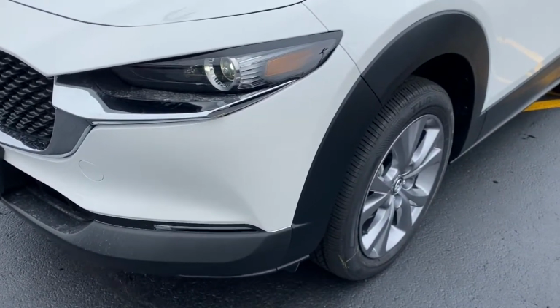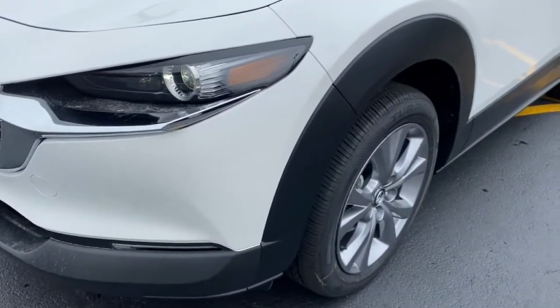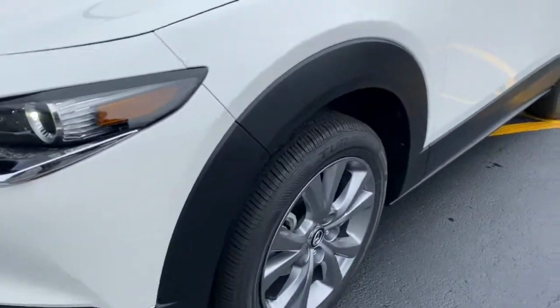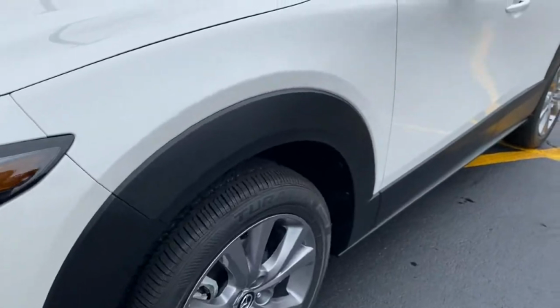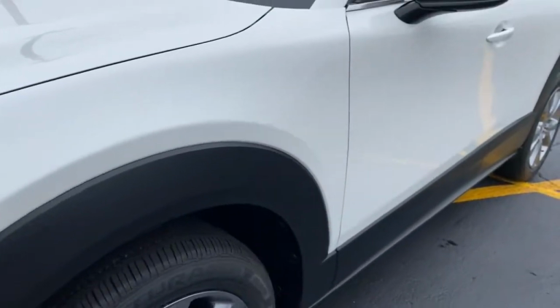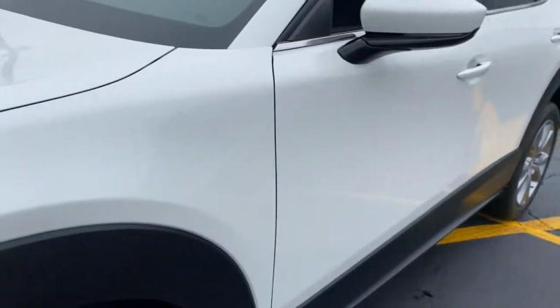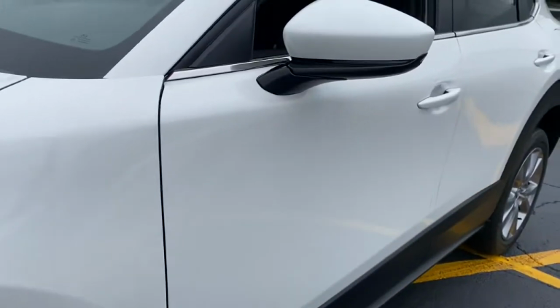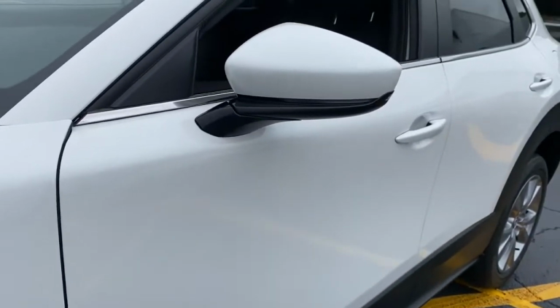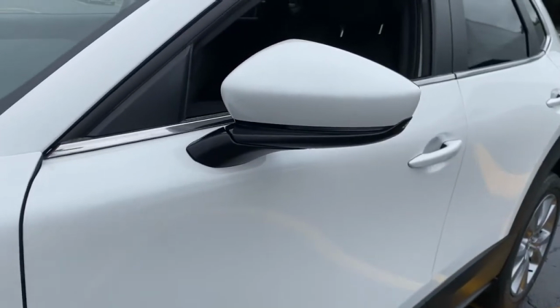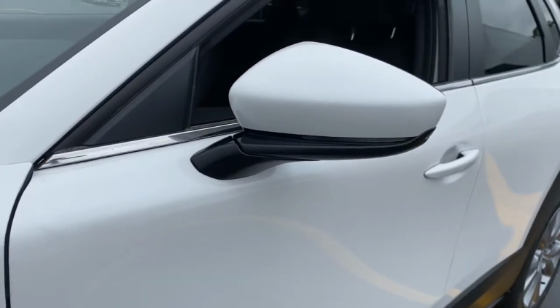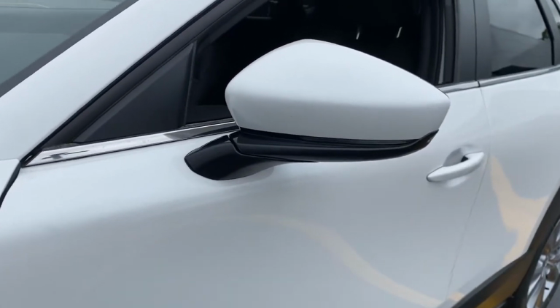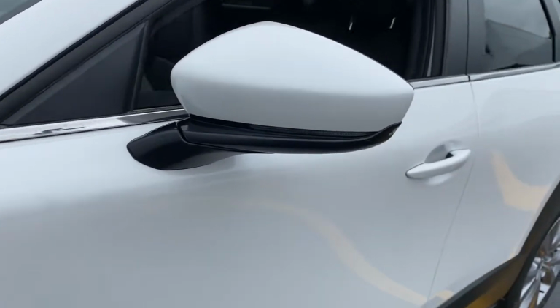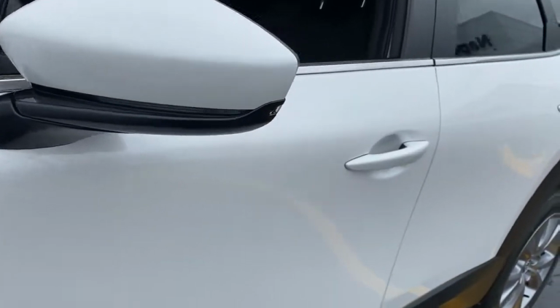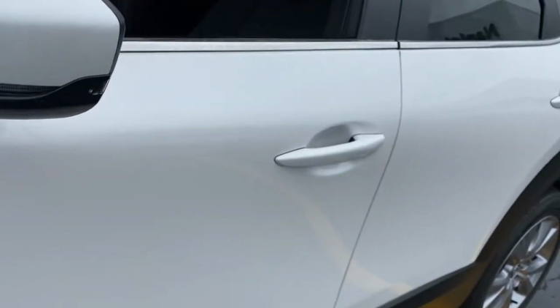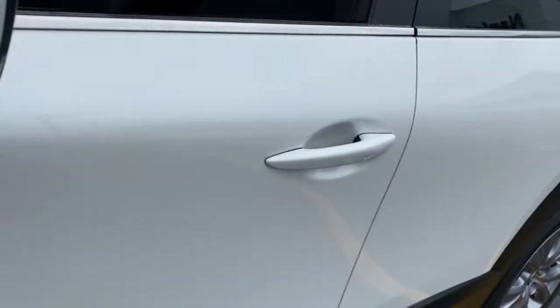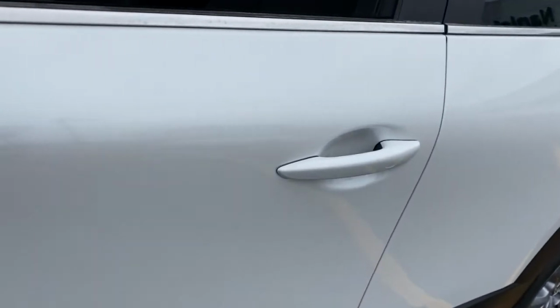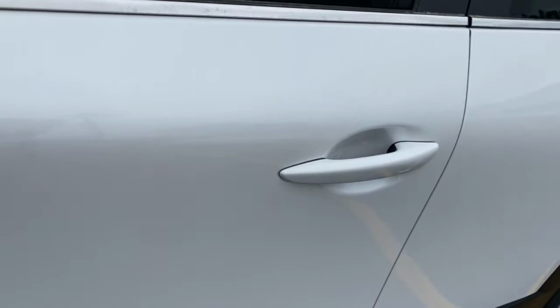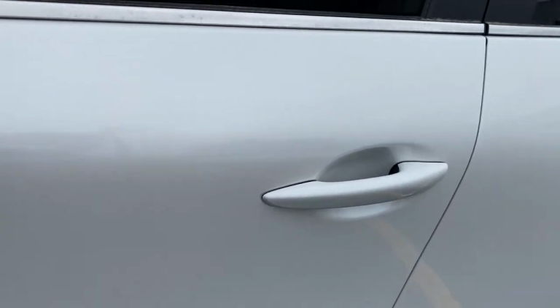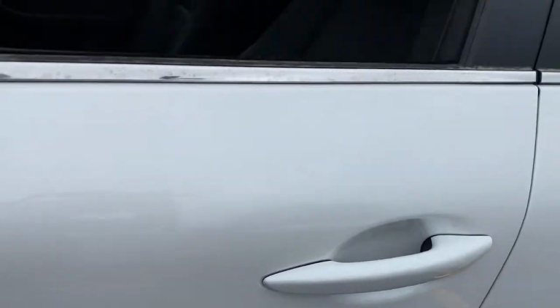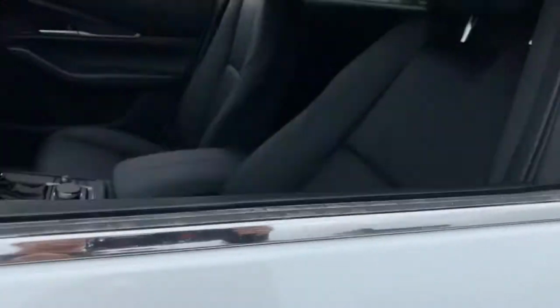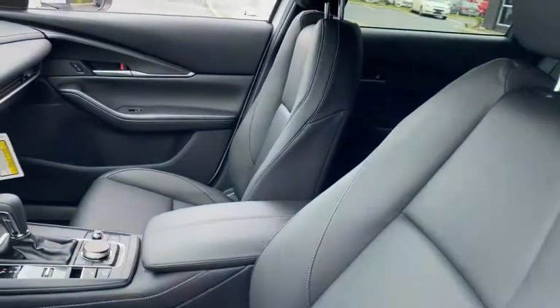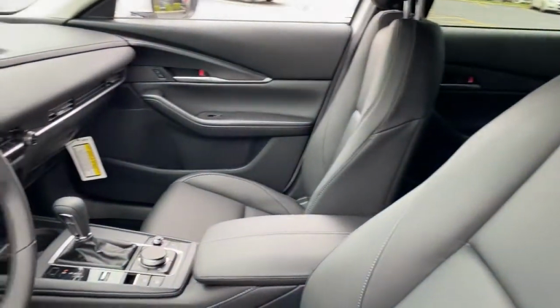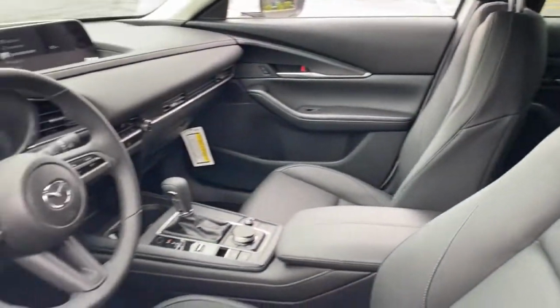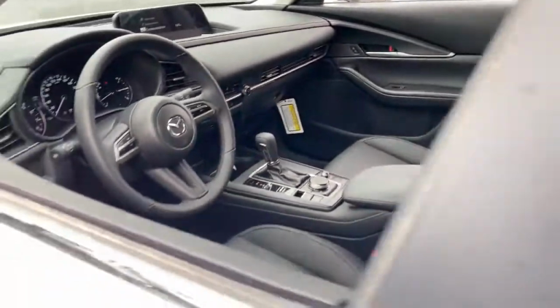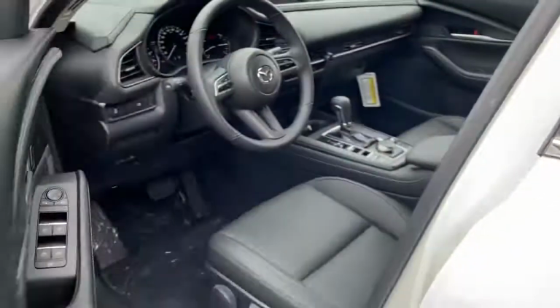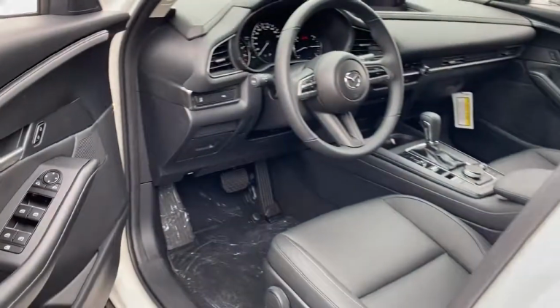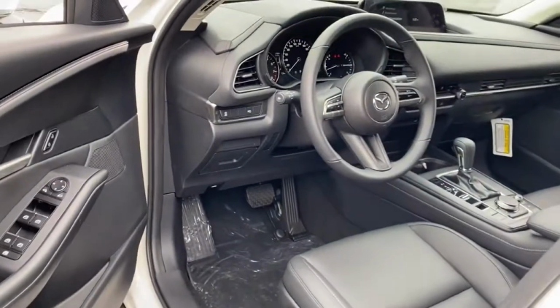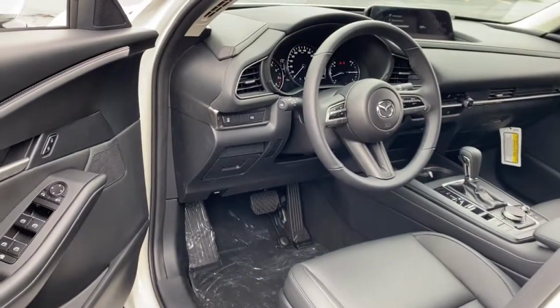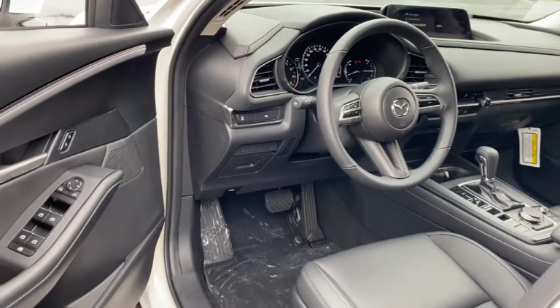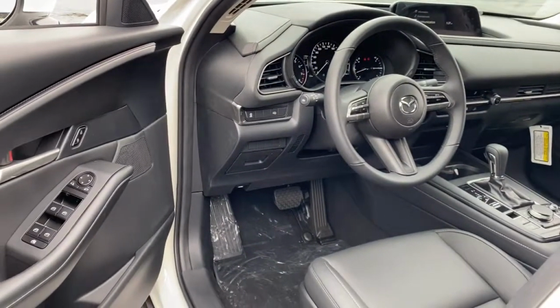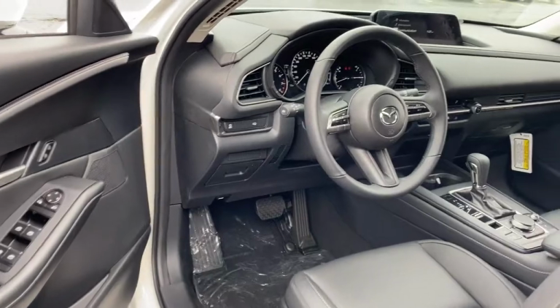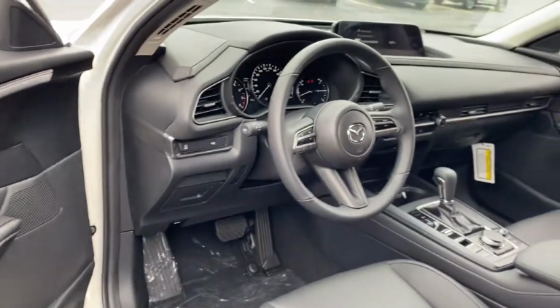The following are some of this vehicle's highlighted options: electronic stability control, trip computer, bucket seats, power windows, four-wheel disc brakes, power steering.